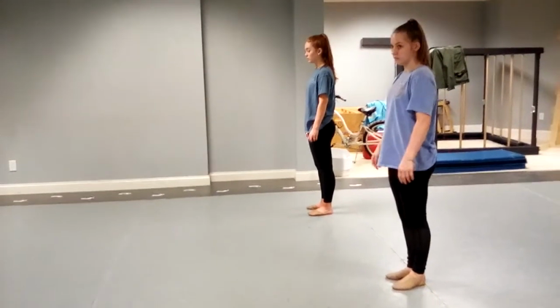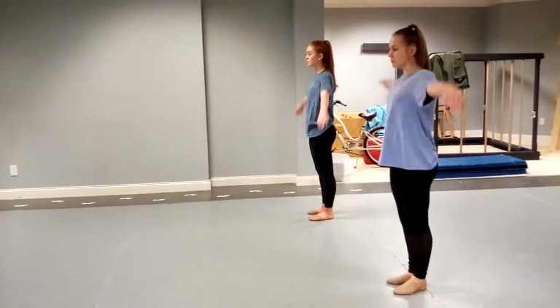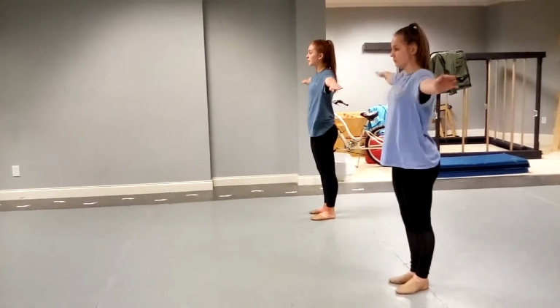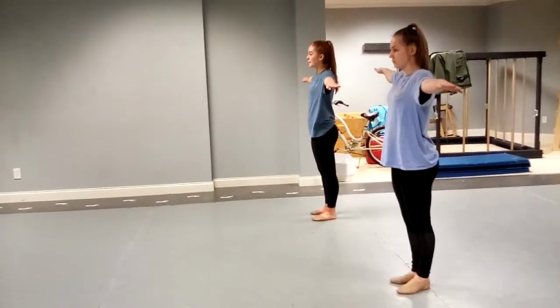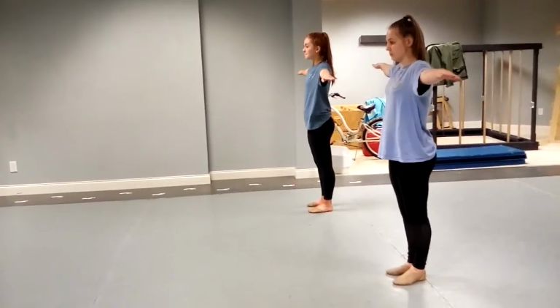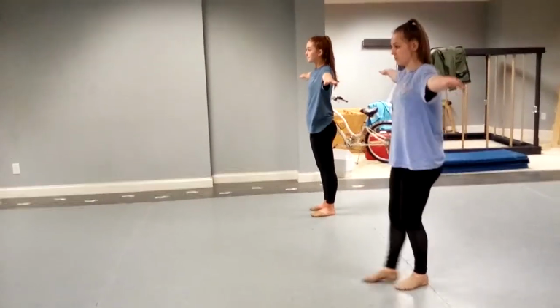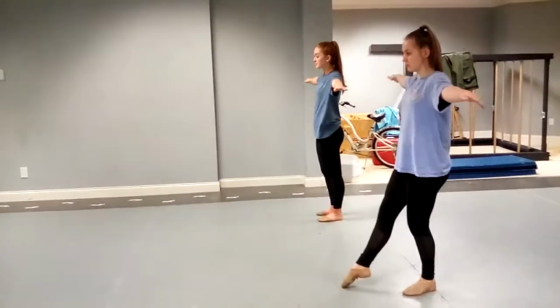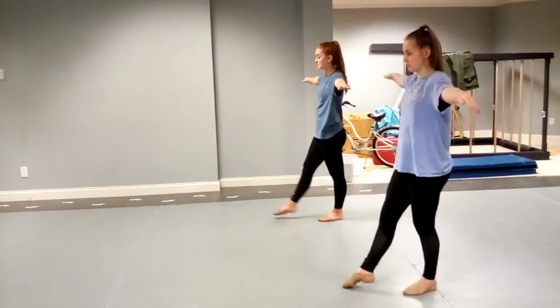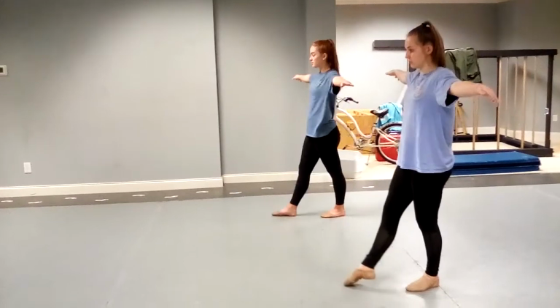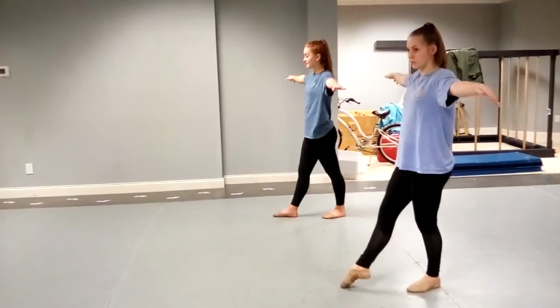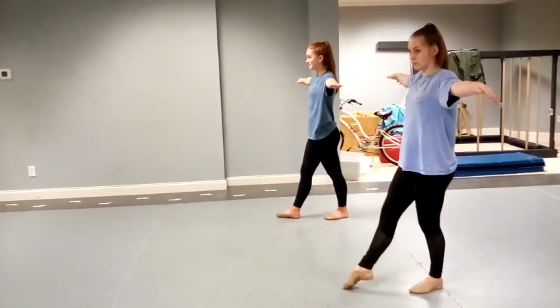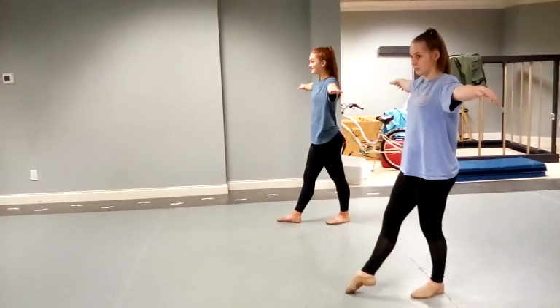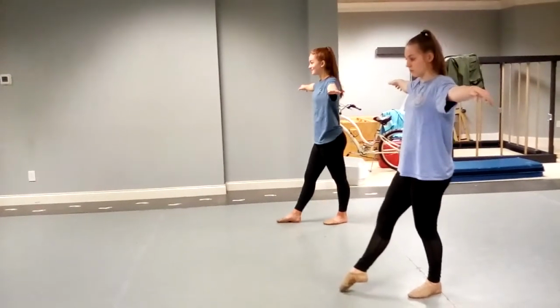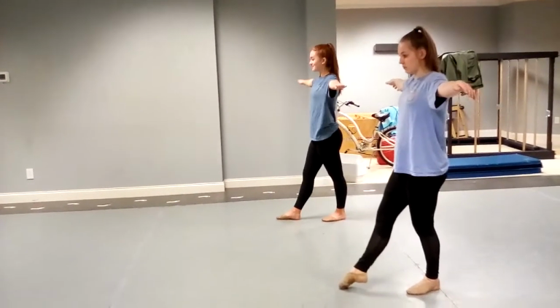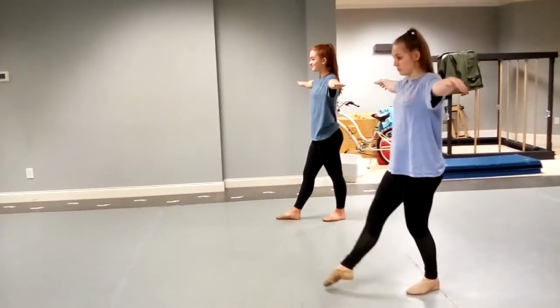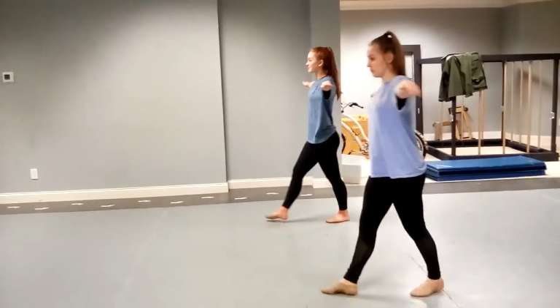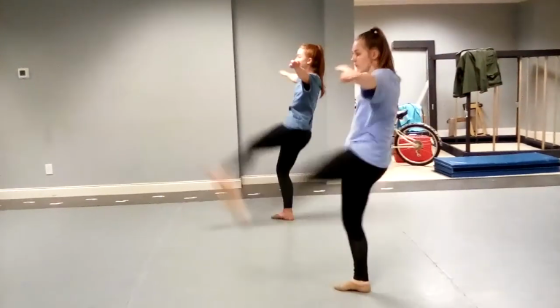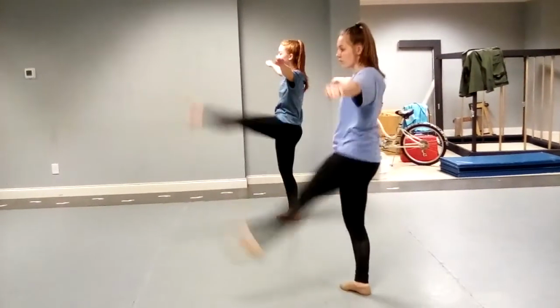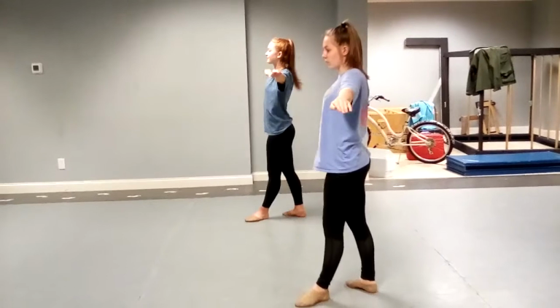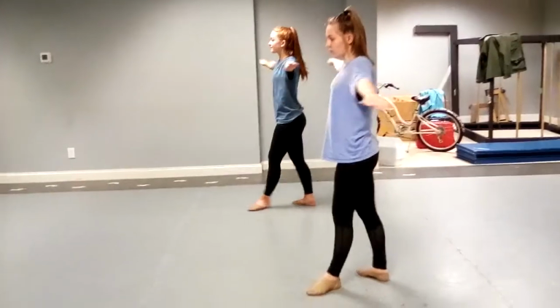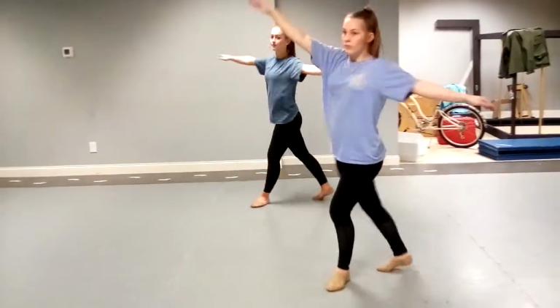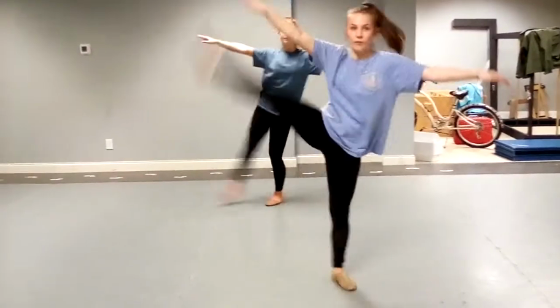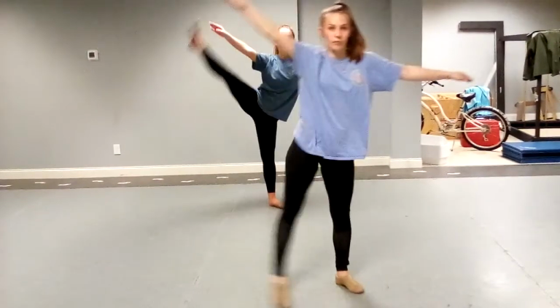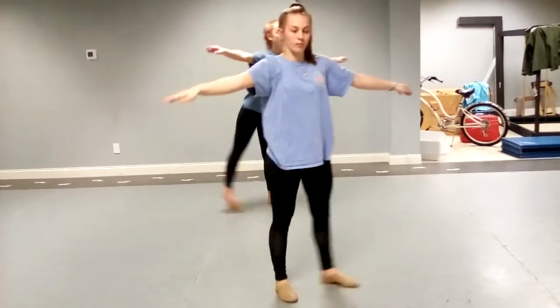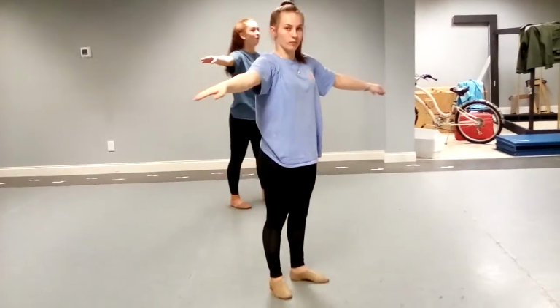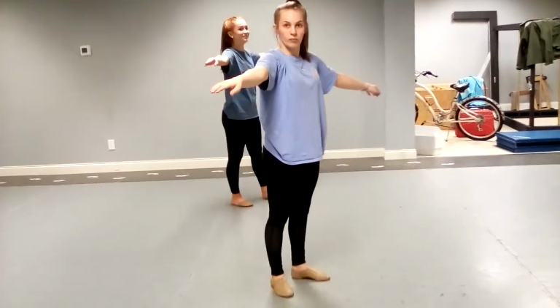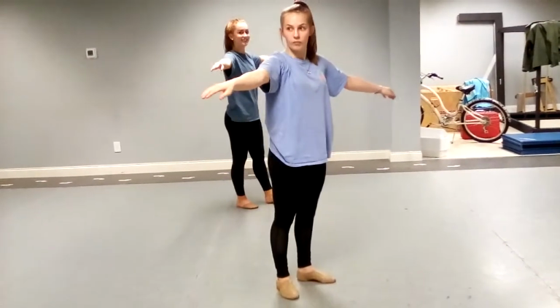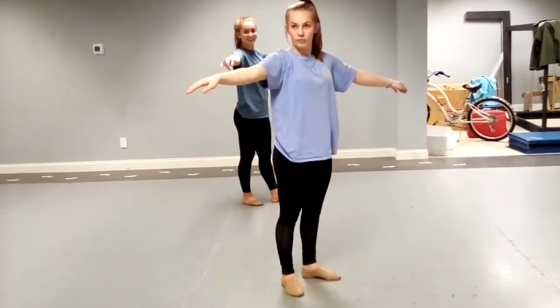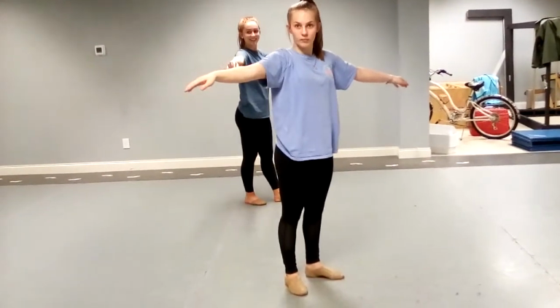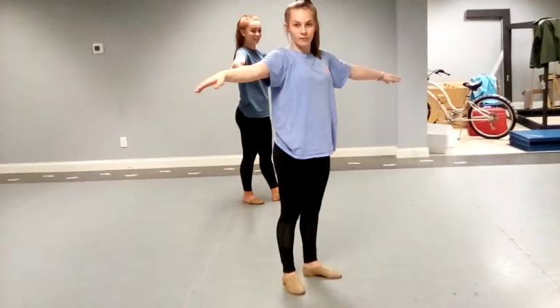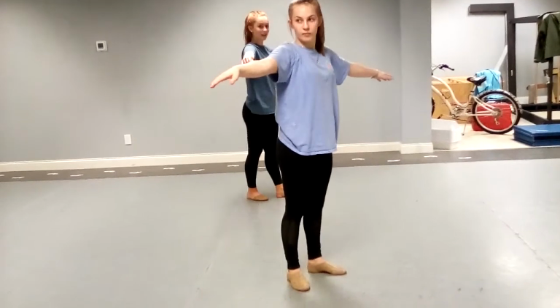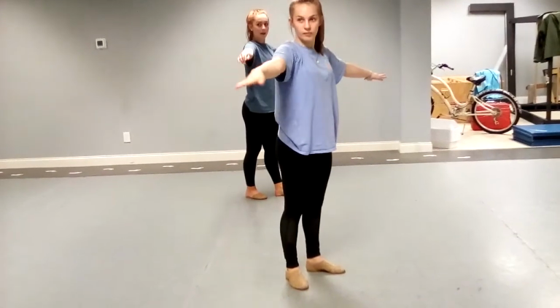Arms in second position. You're going to step forward on your right foot and batma left. Step left, turn your hips and batma side. Now when you batma side, make sure that hip's not turned in but turned out.